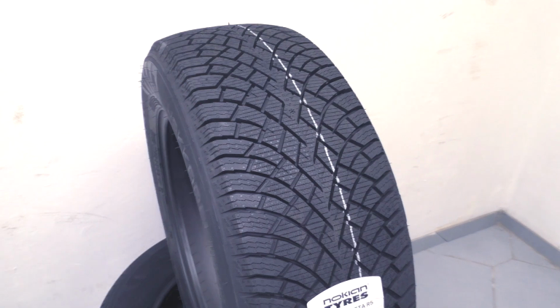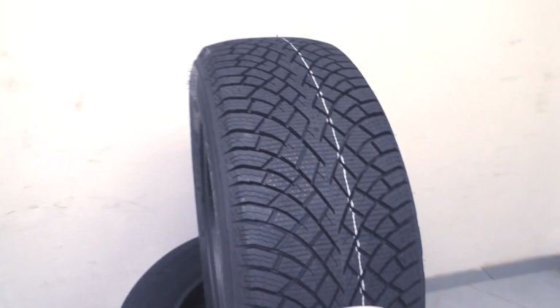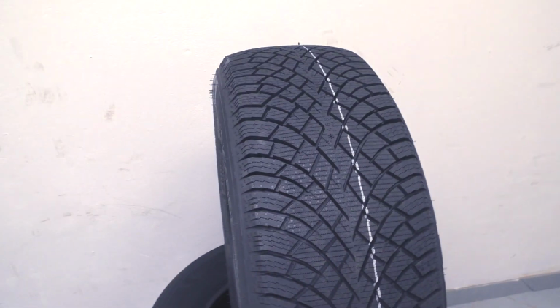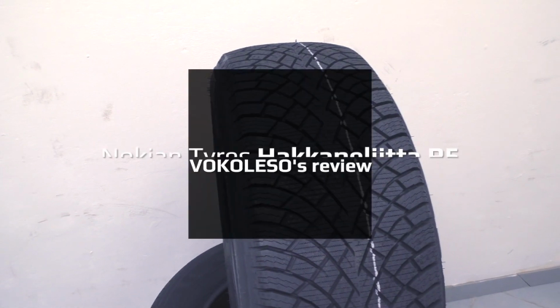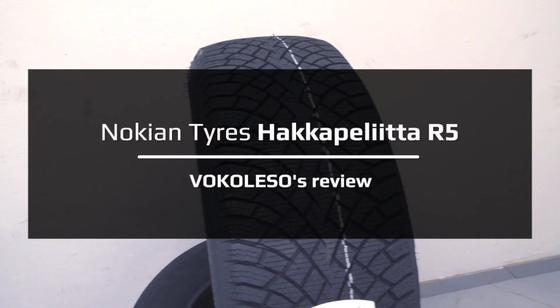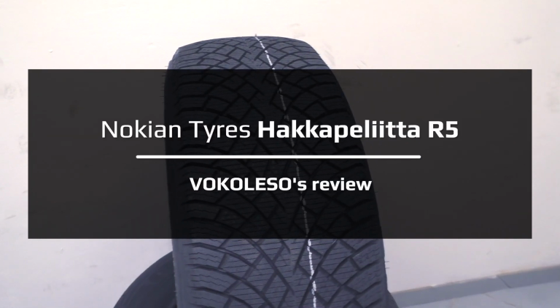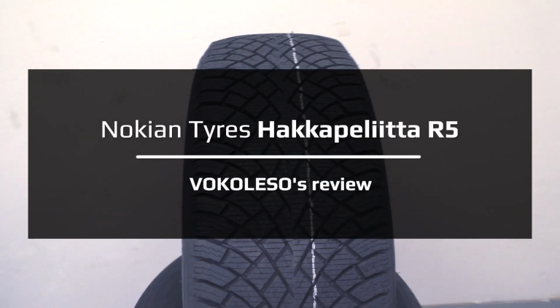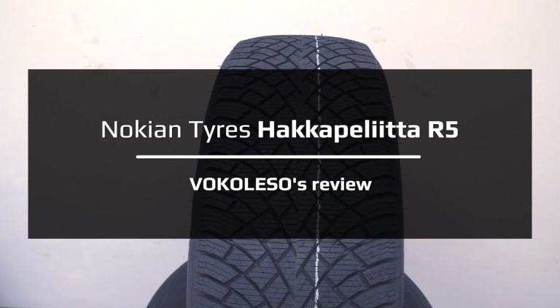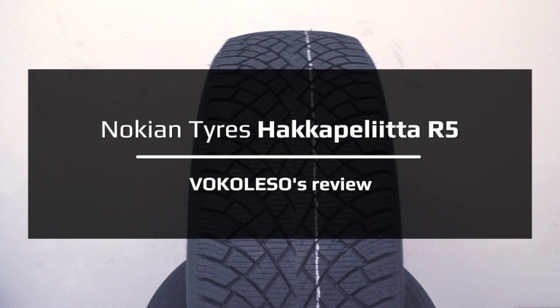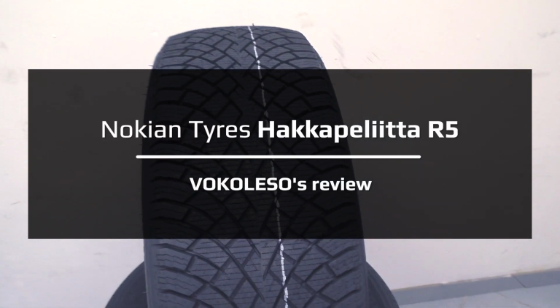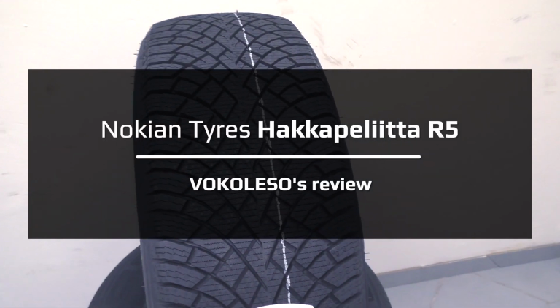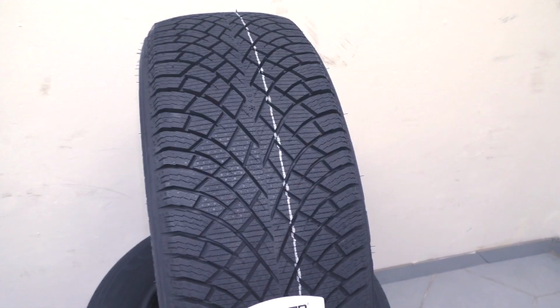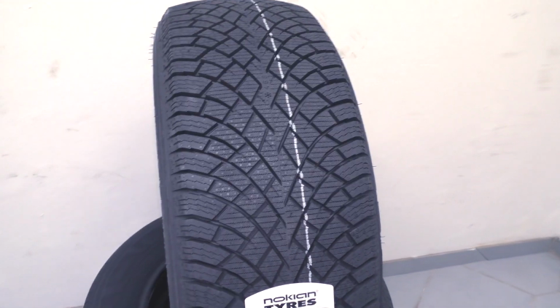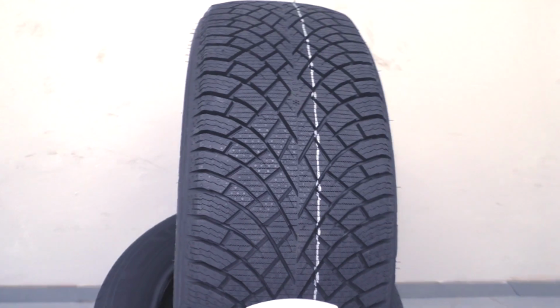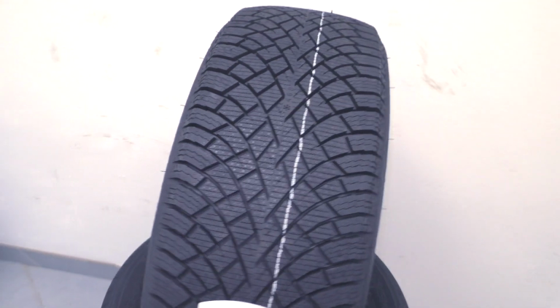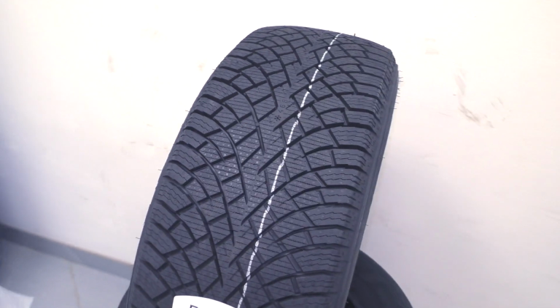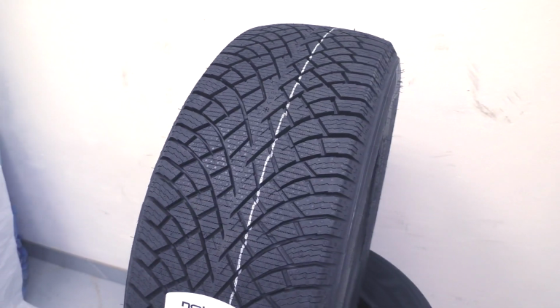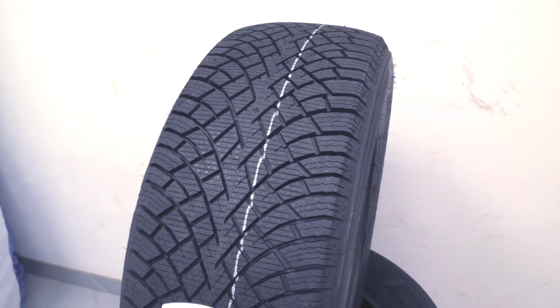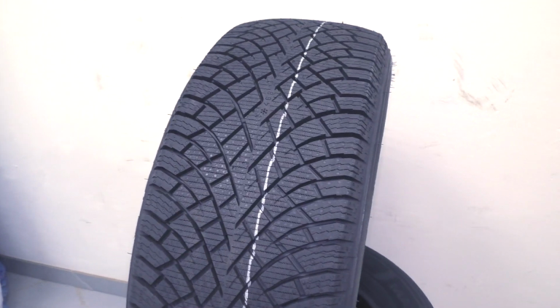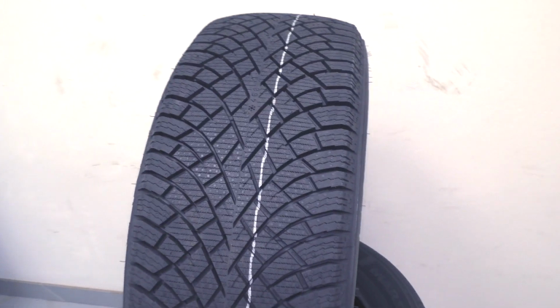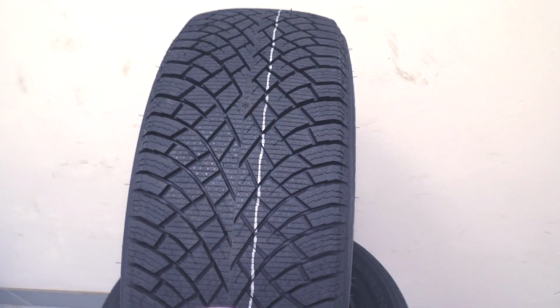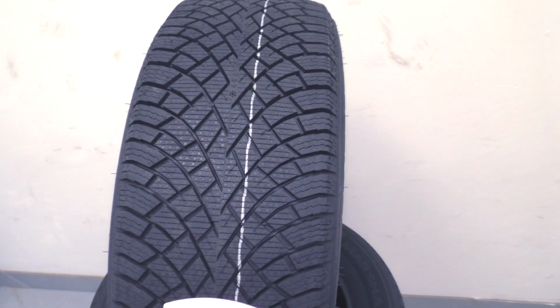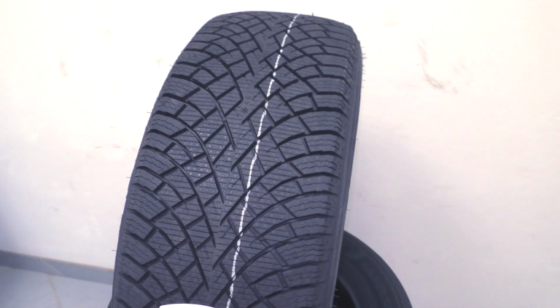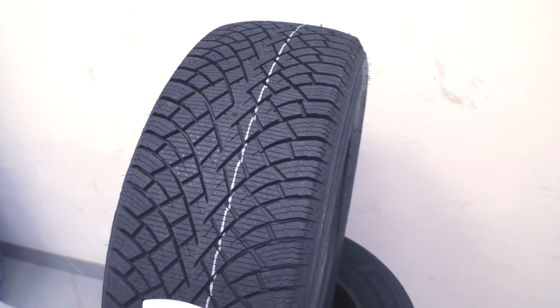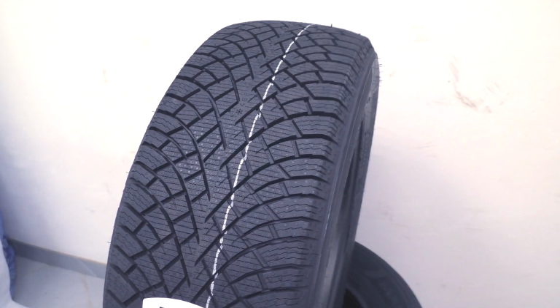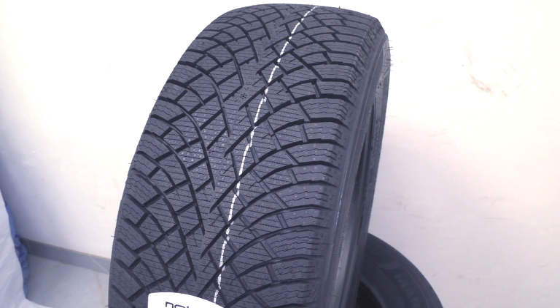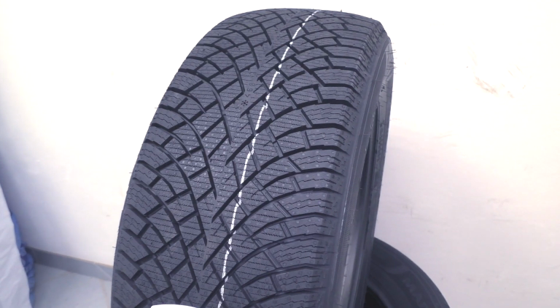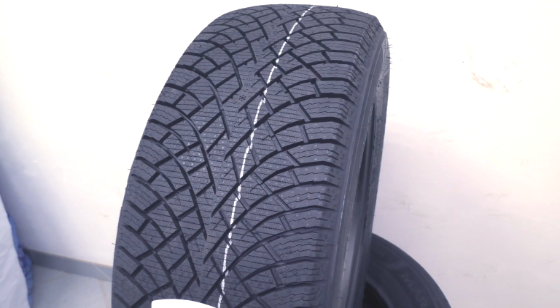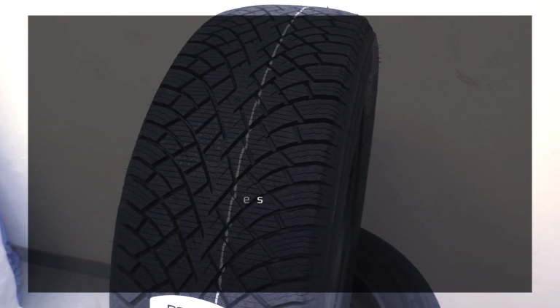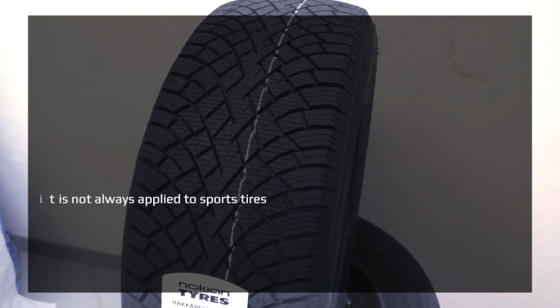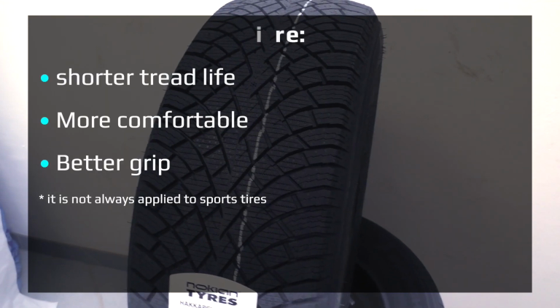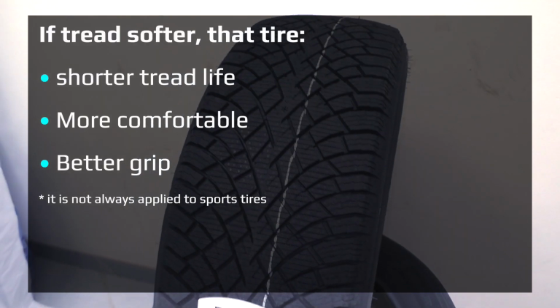Today we will look at and take measurements of the characteristics of the Nokian Hakkapeliitta R5. Let's make a measurement of the hardness of the compound with a durometer. As always, I will take three measurements and get the average.